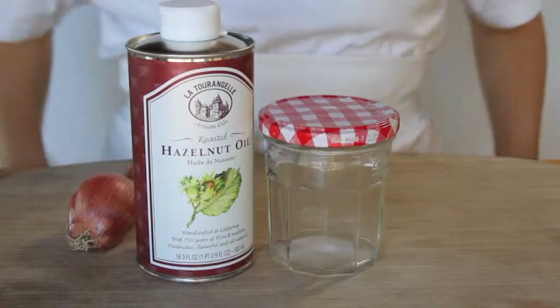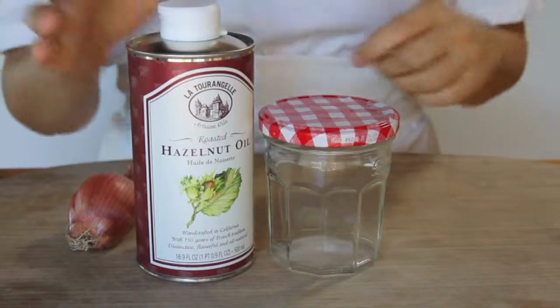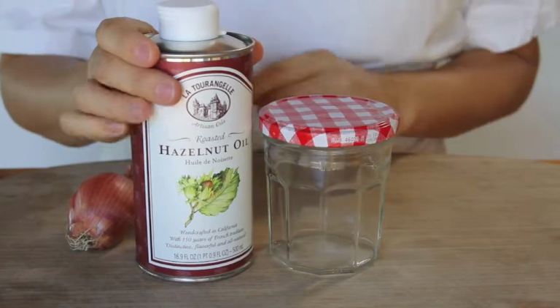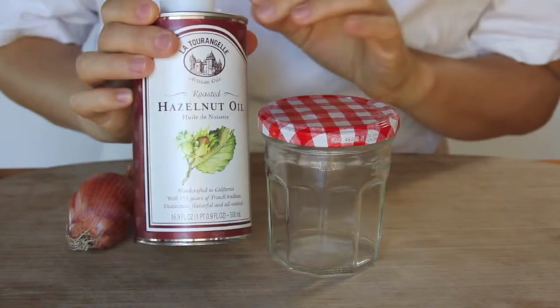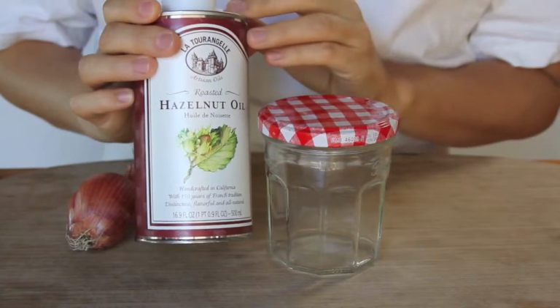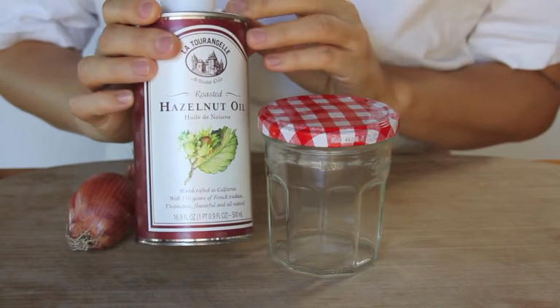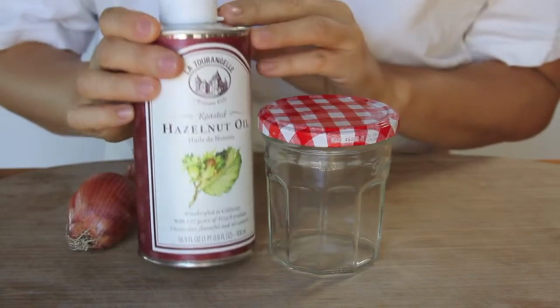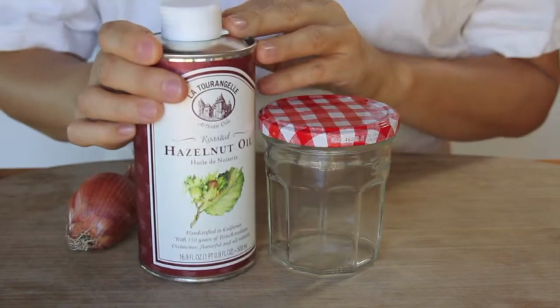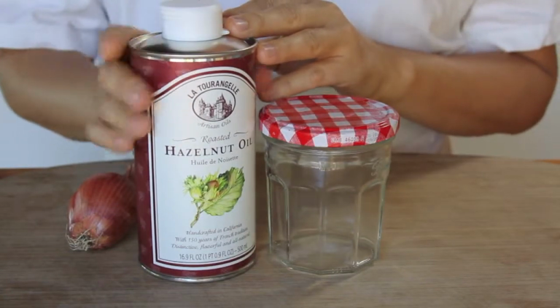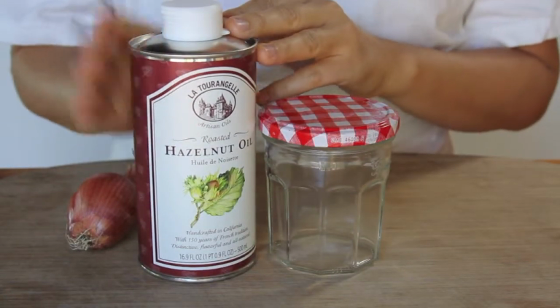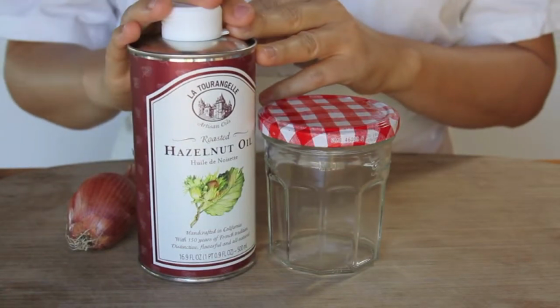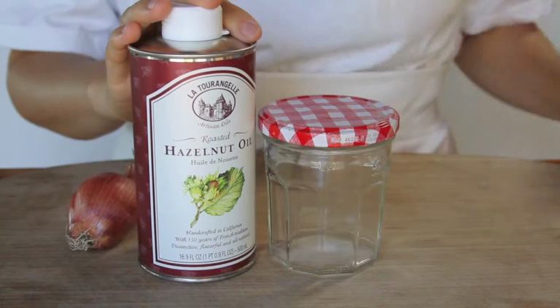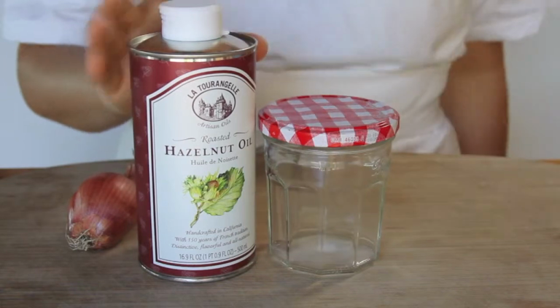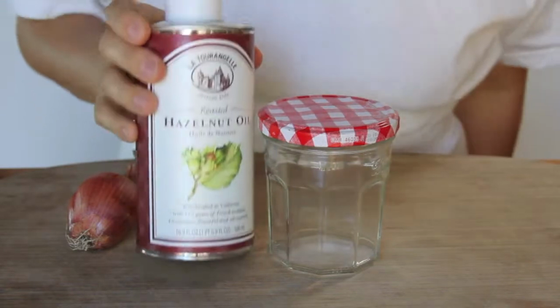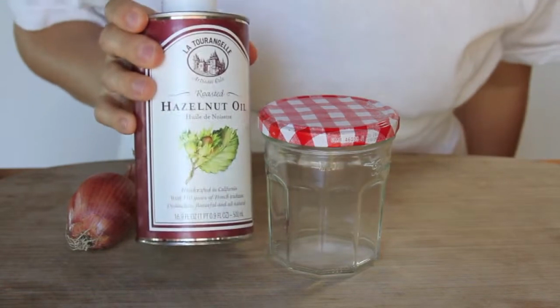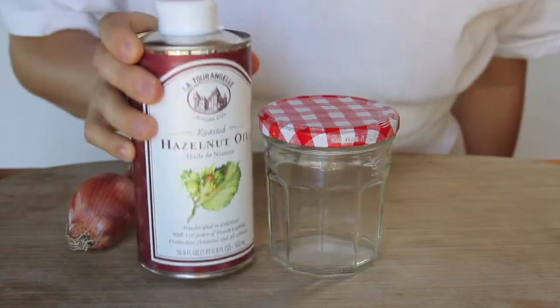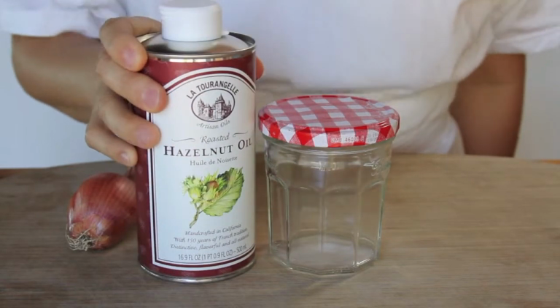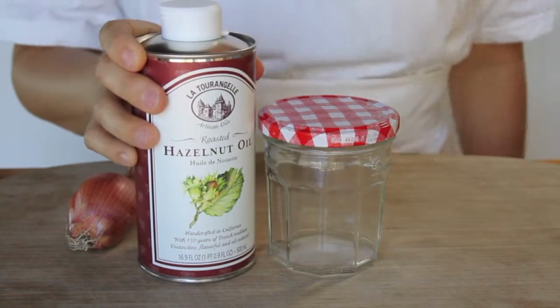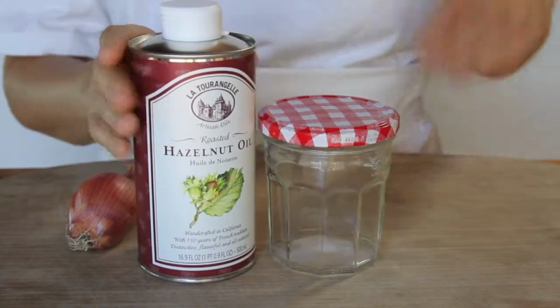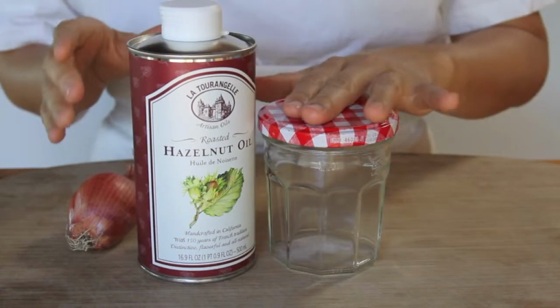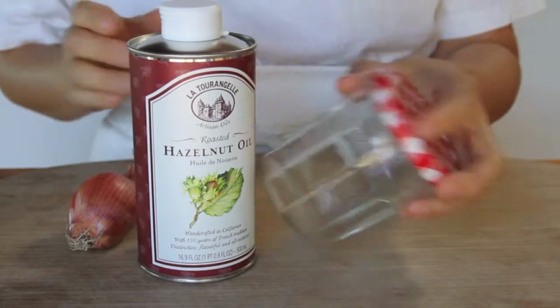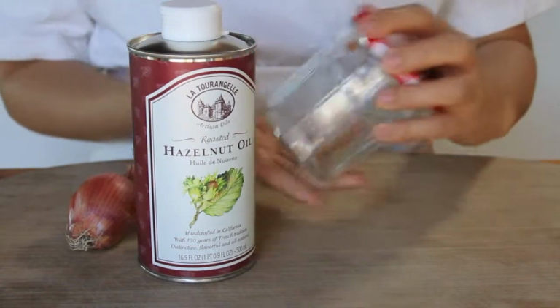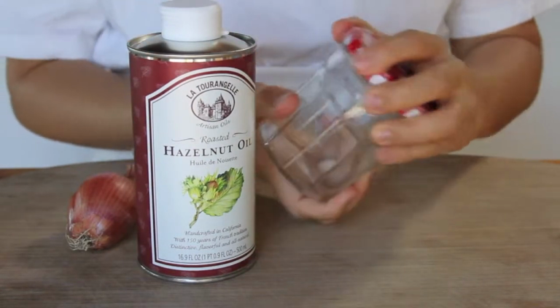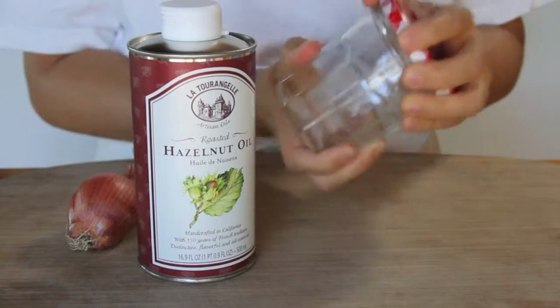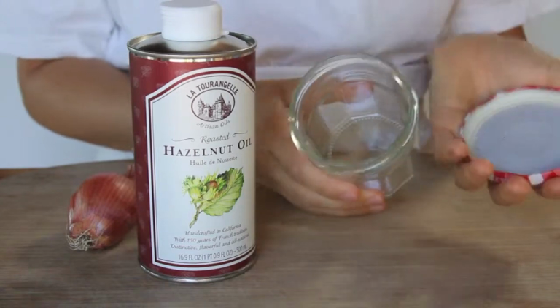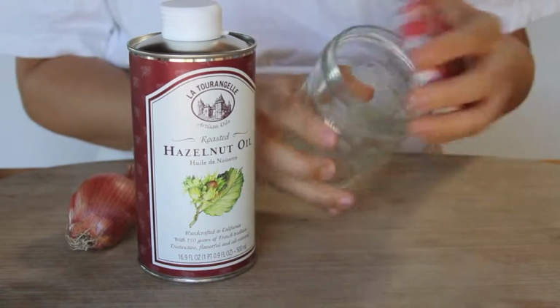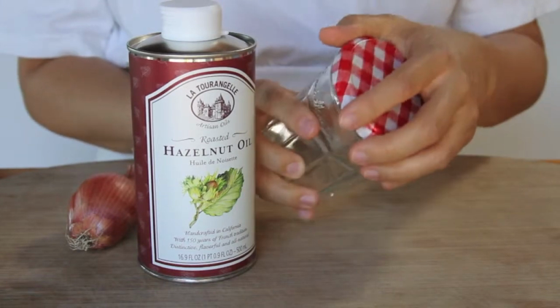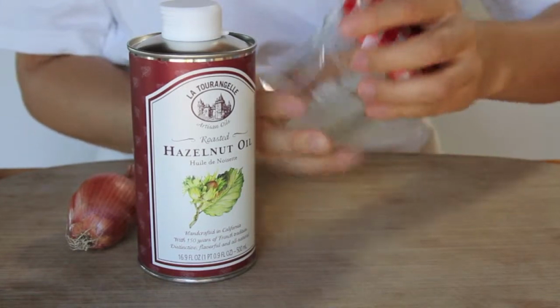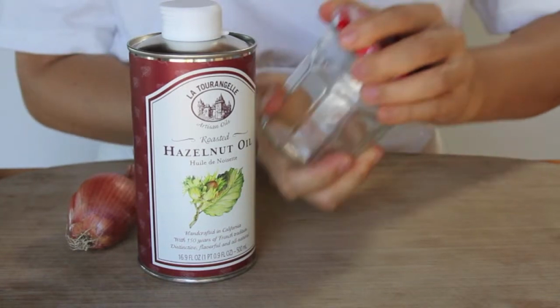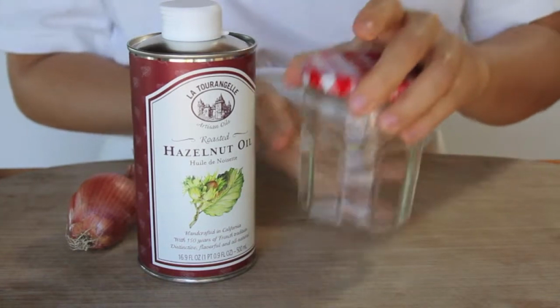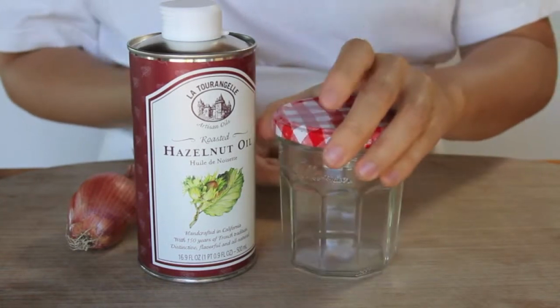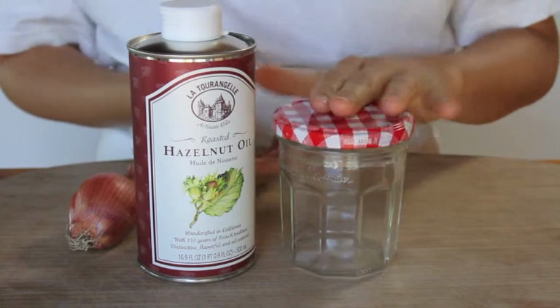Hello! Today I will be making a Champagne Vinaigrette with La Tourangelle Toasted Hazelnut Oil, one of my favorite classic recipes of all time. I'm going to make it straight in a jam jar. It's really easy and I like to make it ahead of time and keep it right in the fridge.